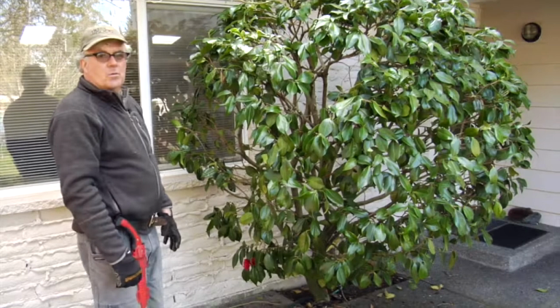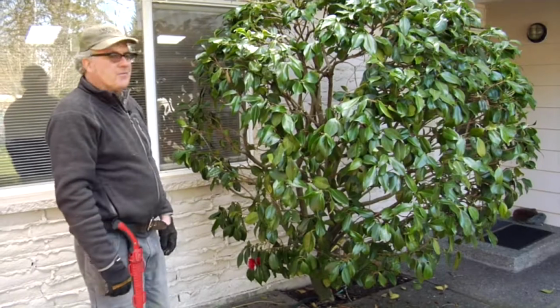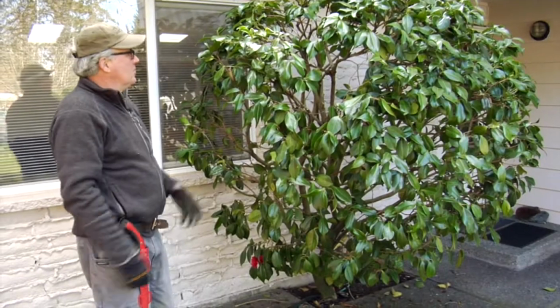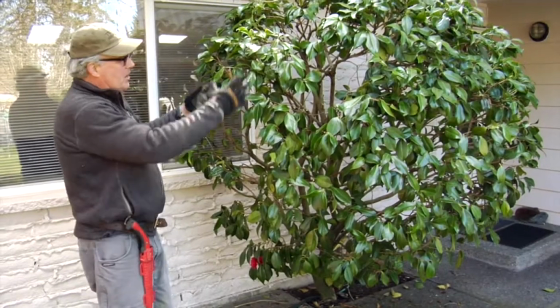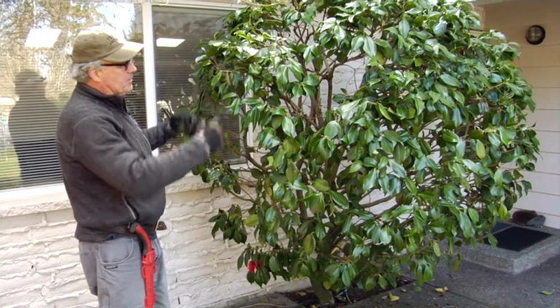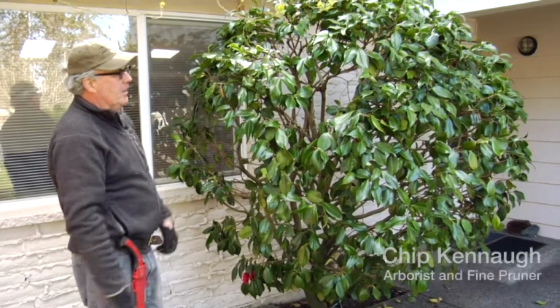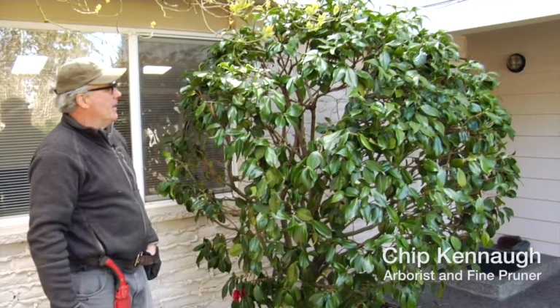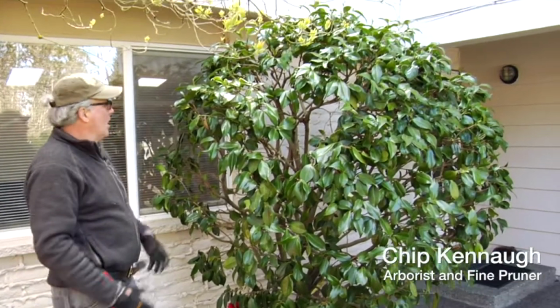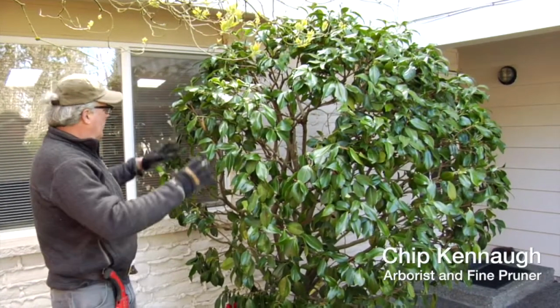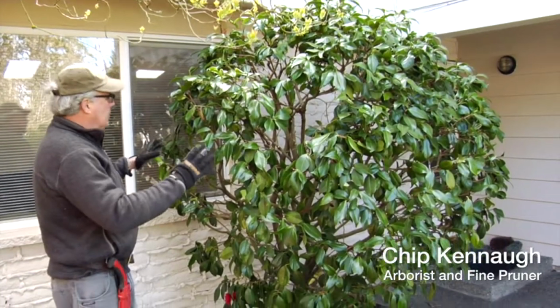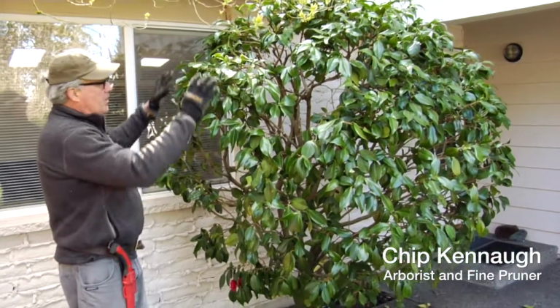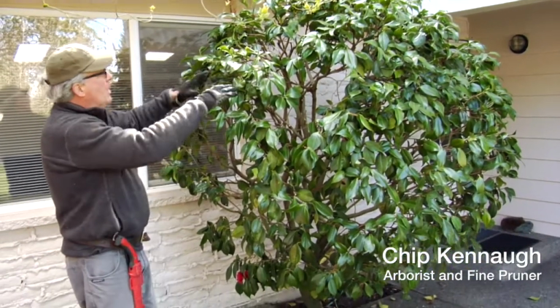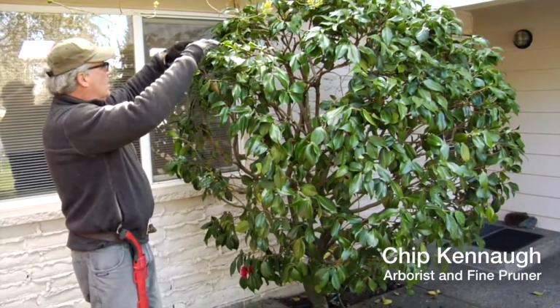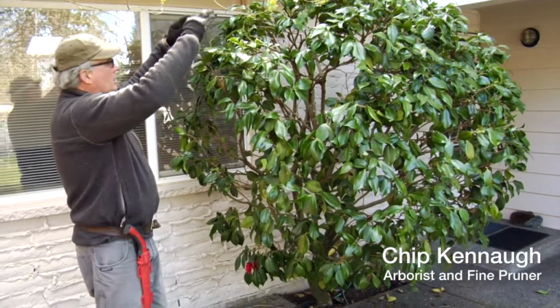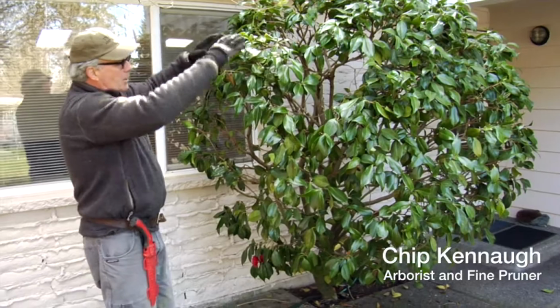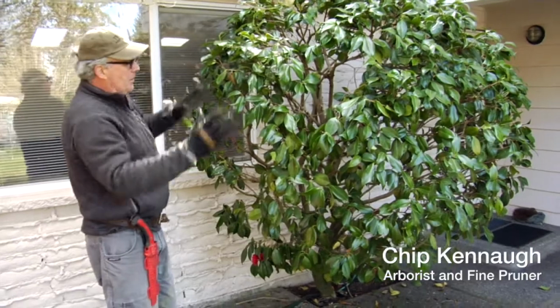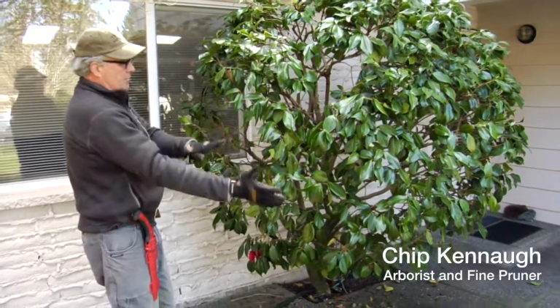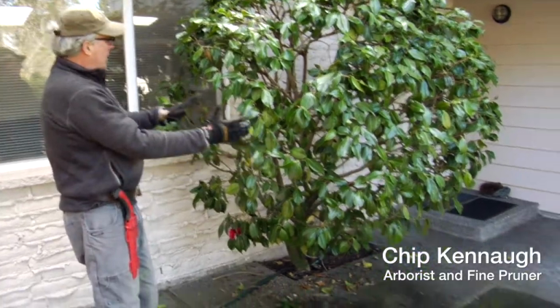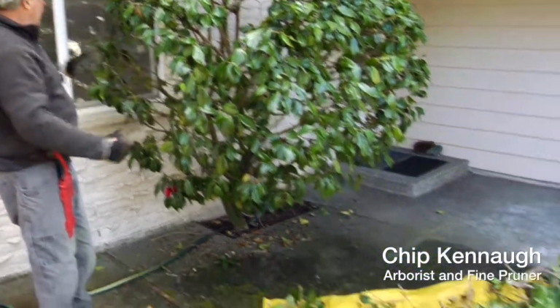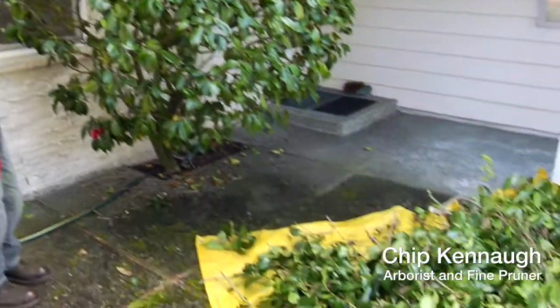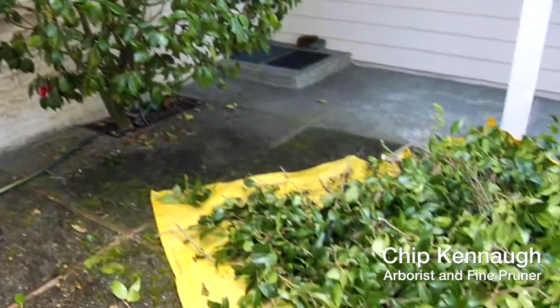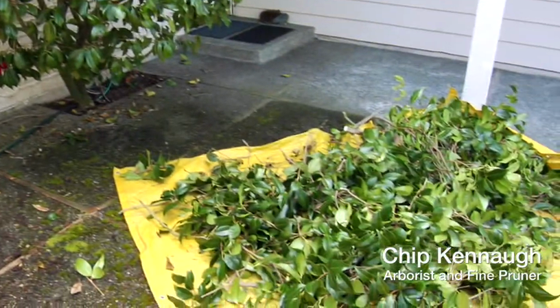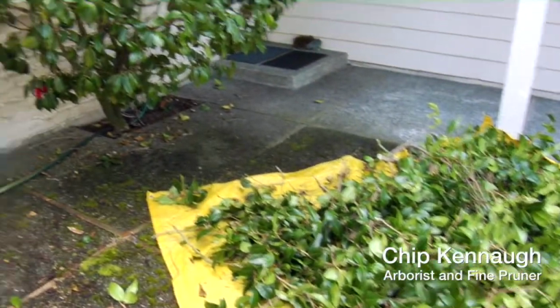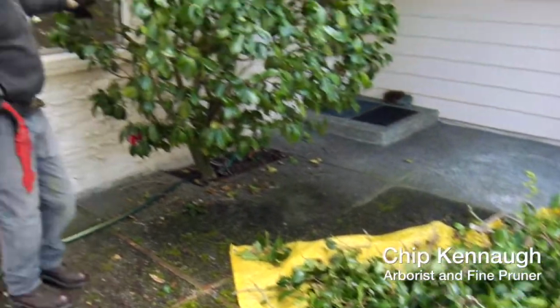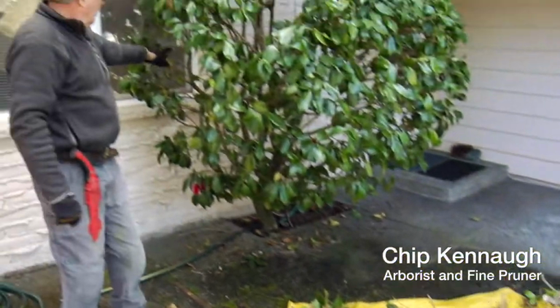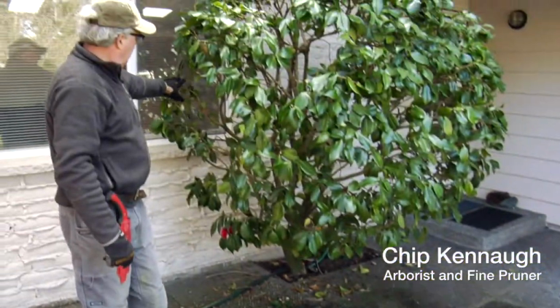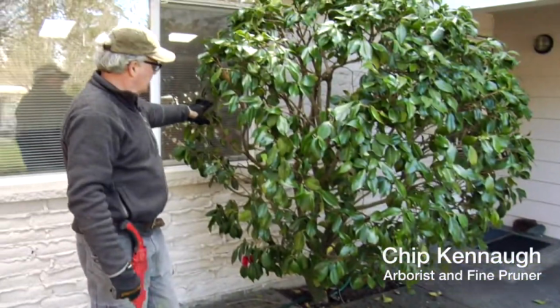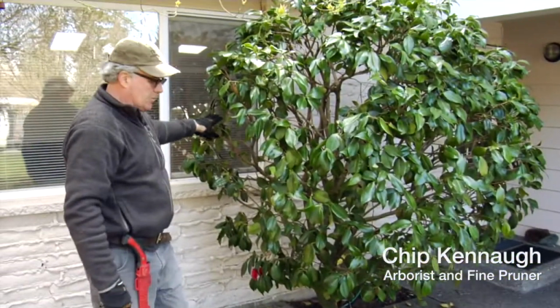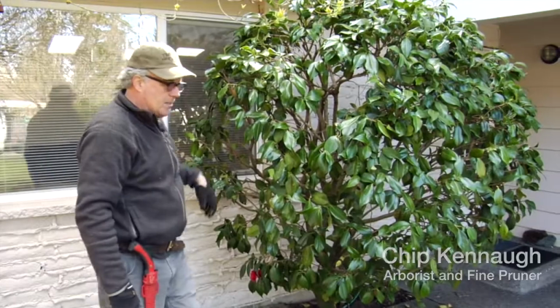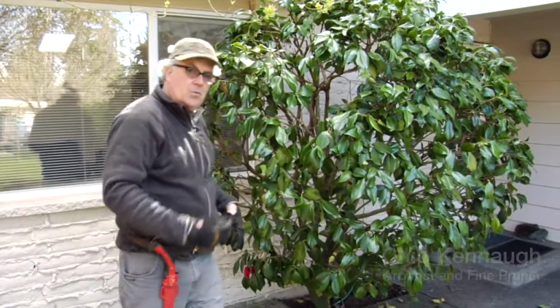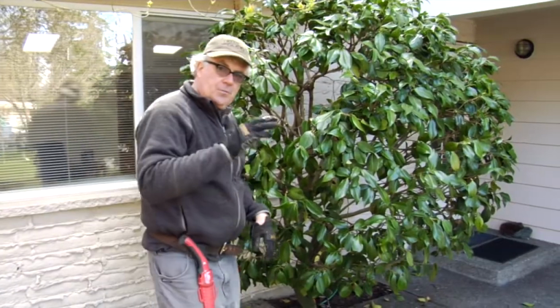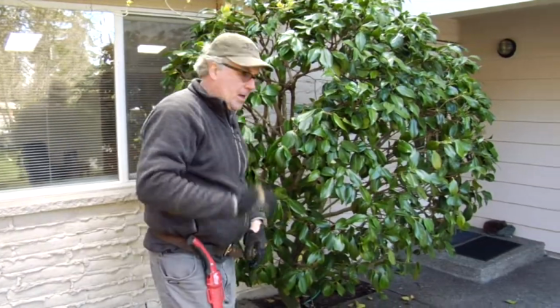Finished product of Camellia. We were able to thin it out, I lowered it a little bit, brought it in, and opened this up for the window here to be exposed to more light so that when you're coming out.